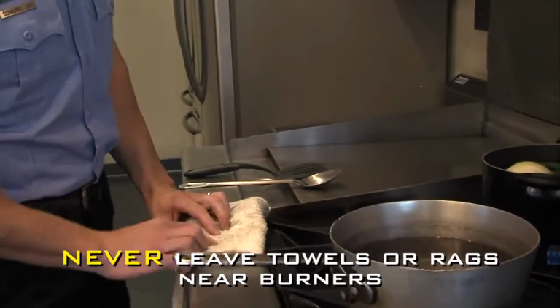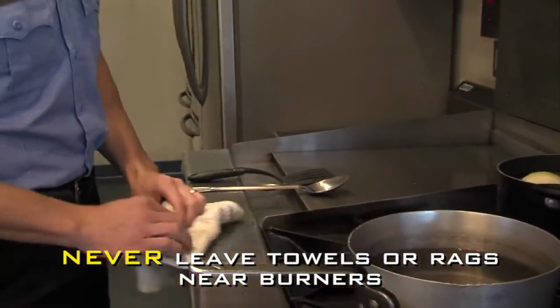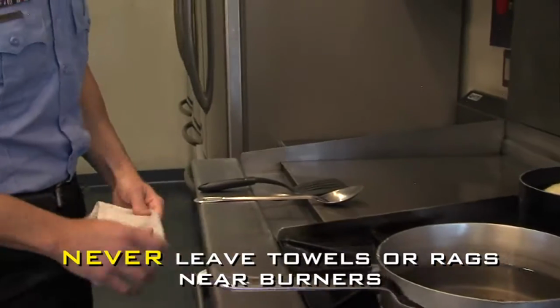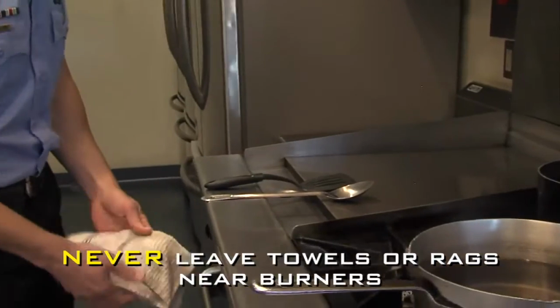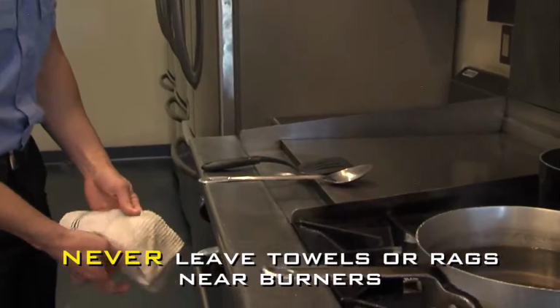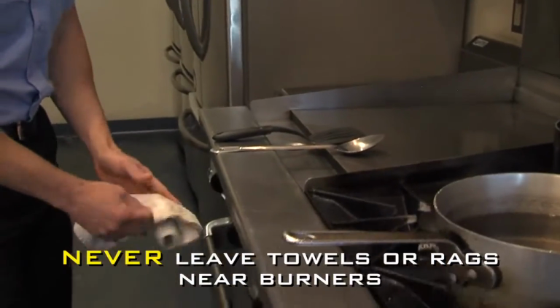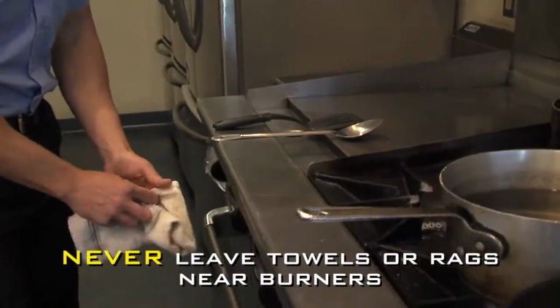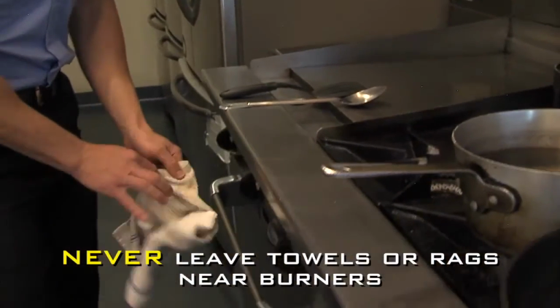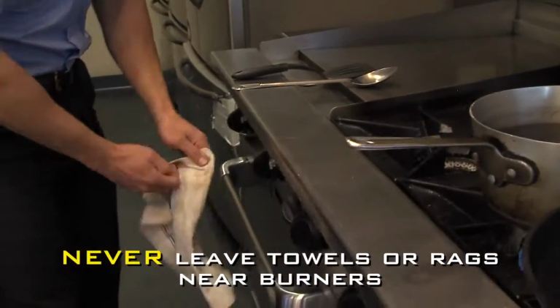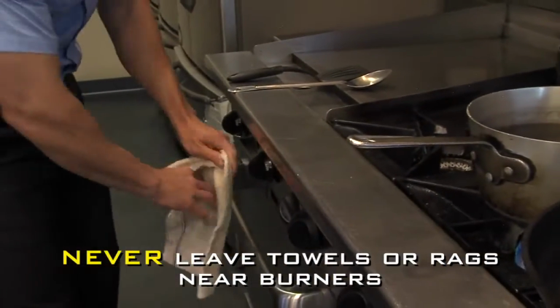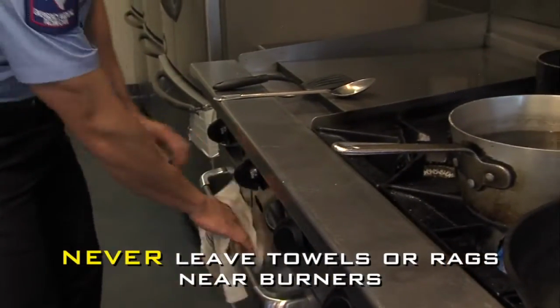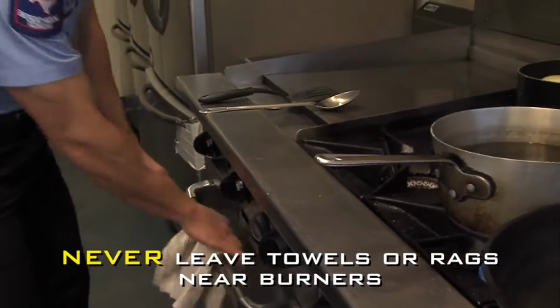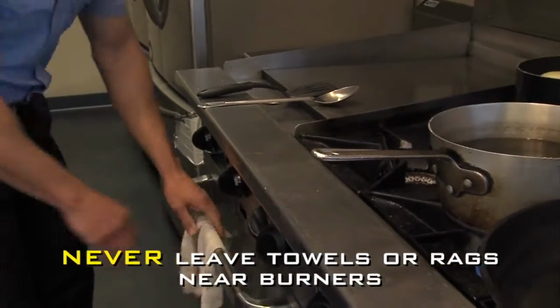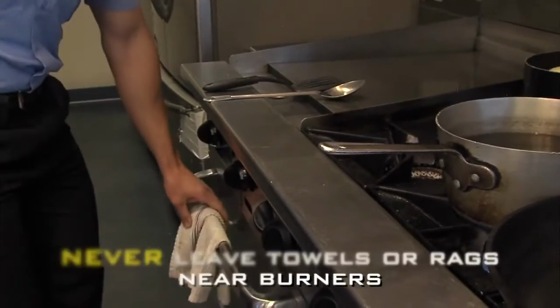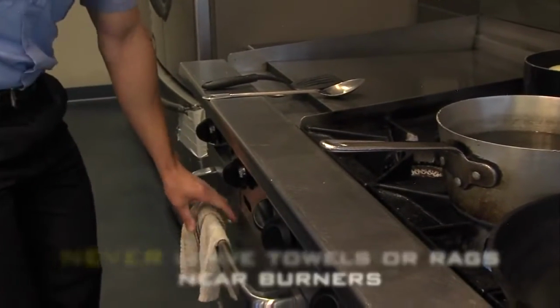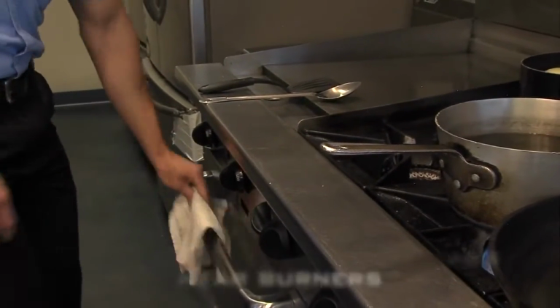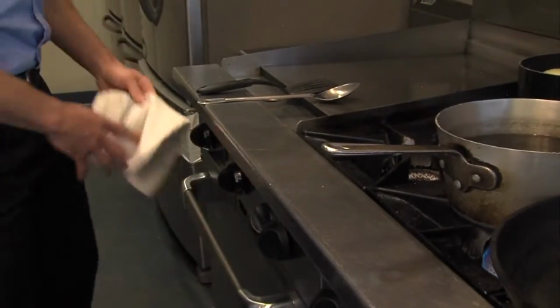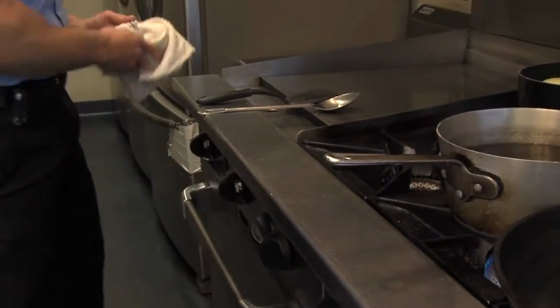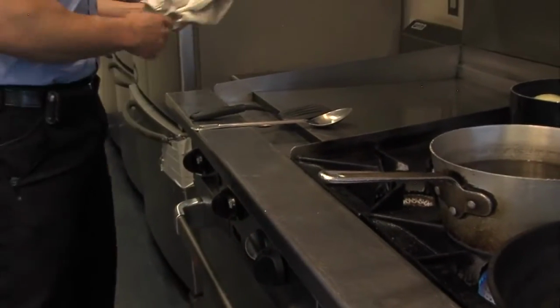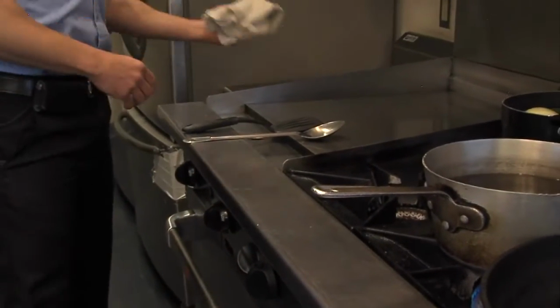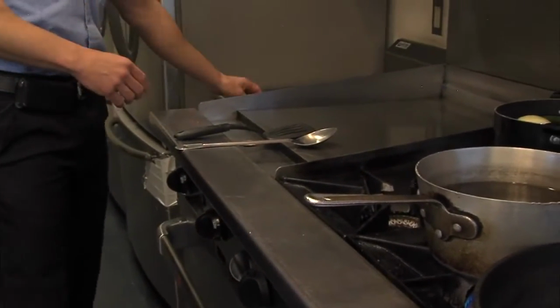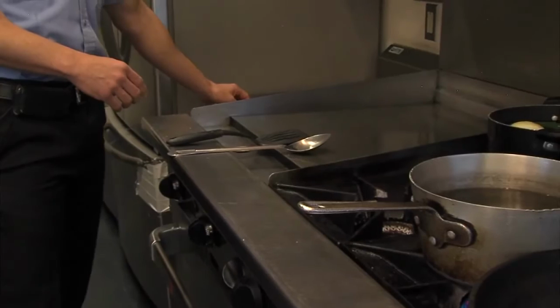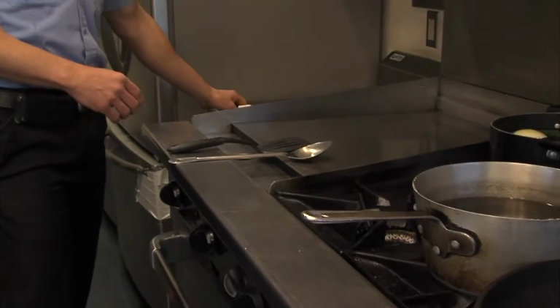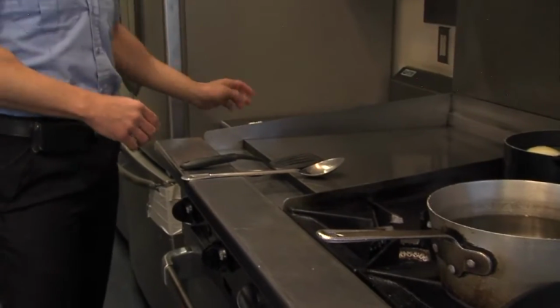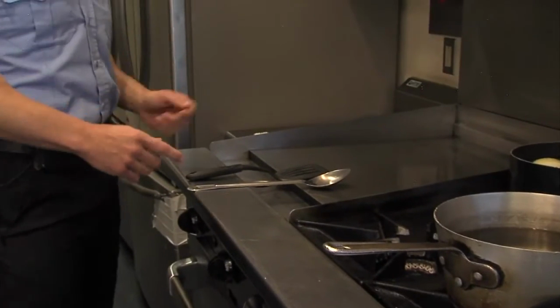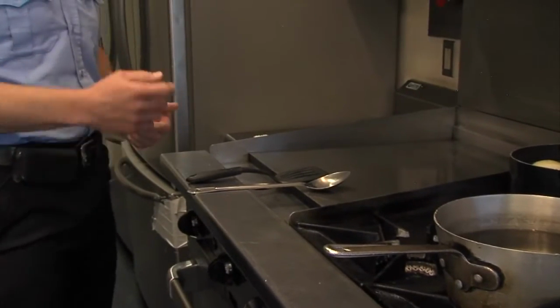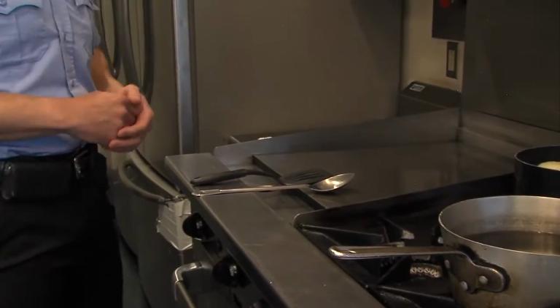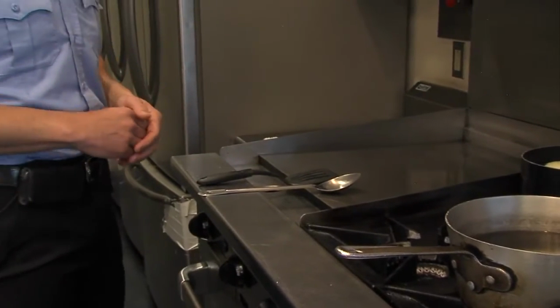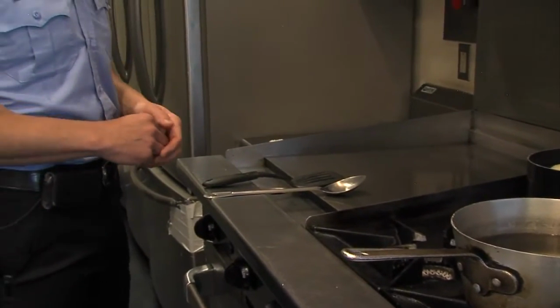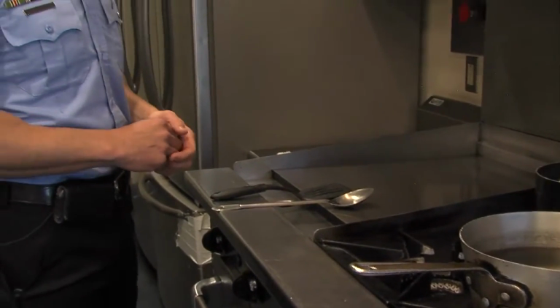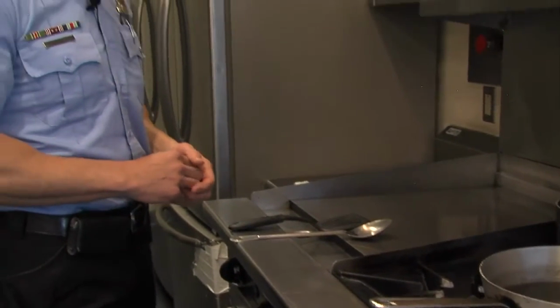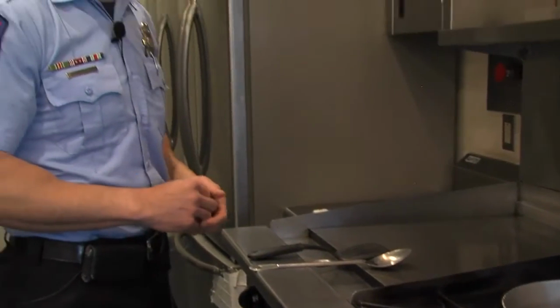We also want to remove those towels and rags — put them on the handle where they're designed to go, or remove them completely from the cooking area, so that you eliminate that ignition source from the open flame.